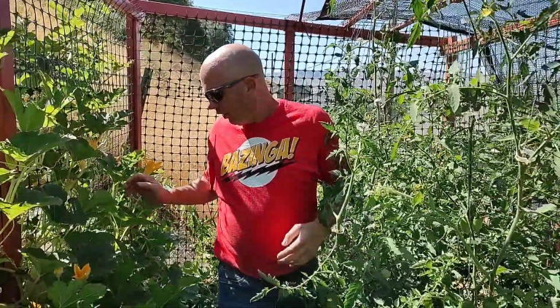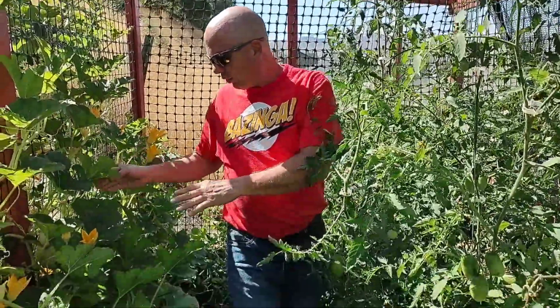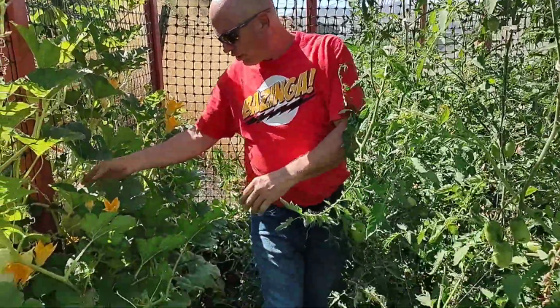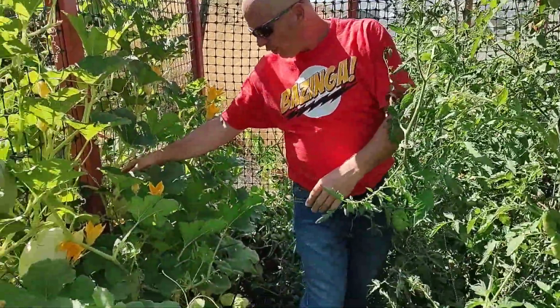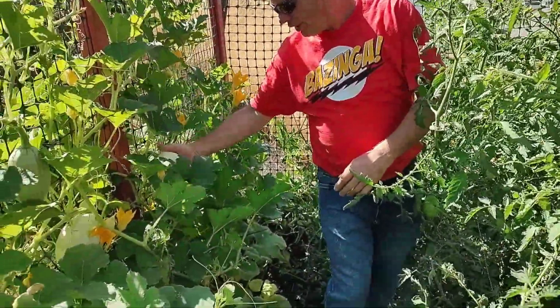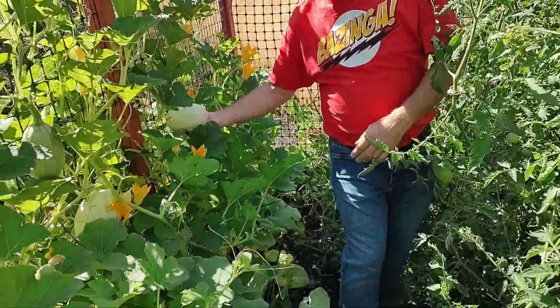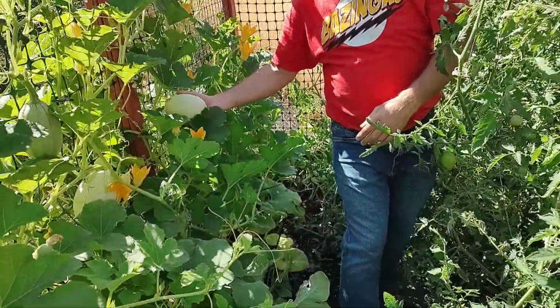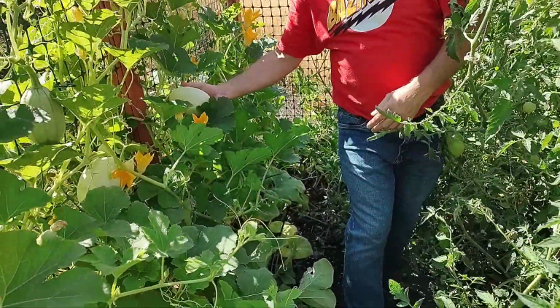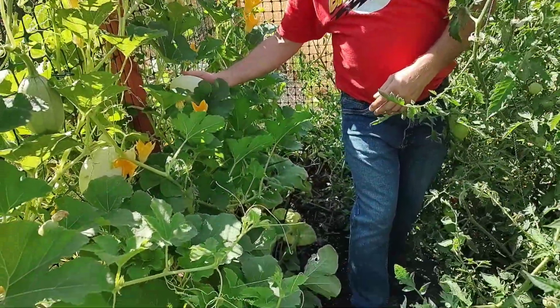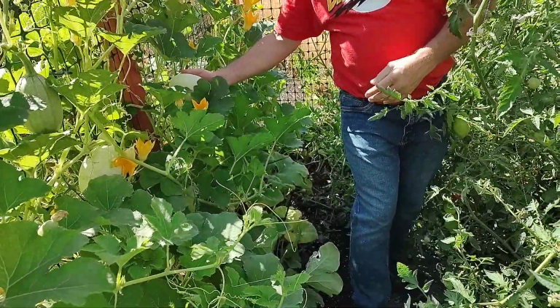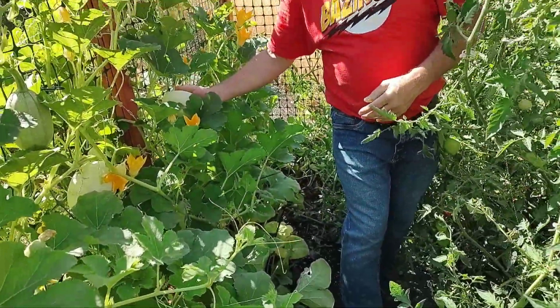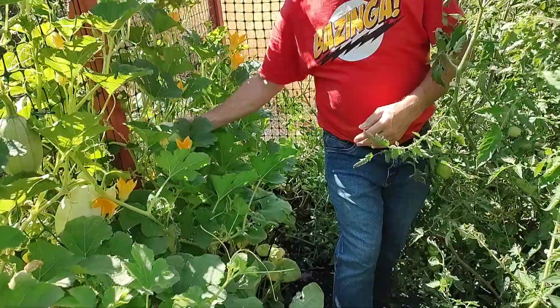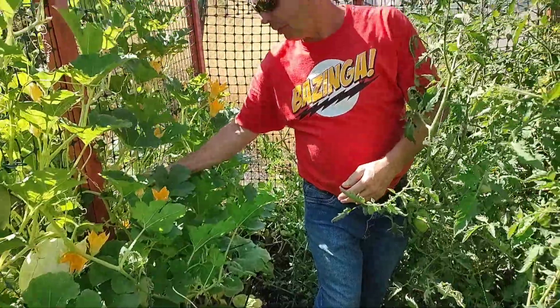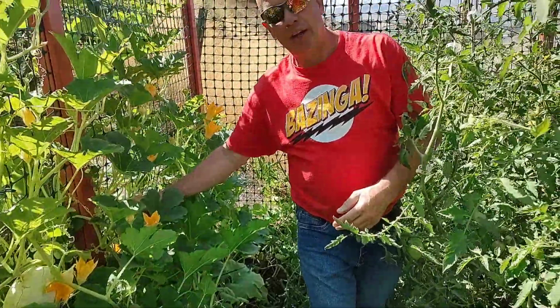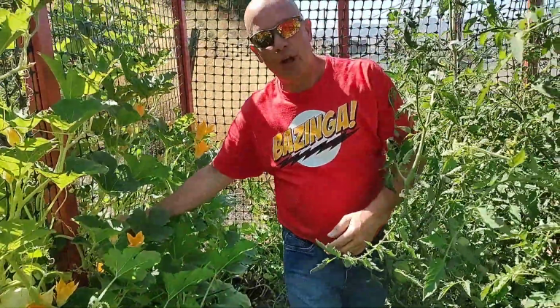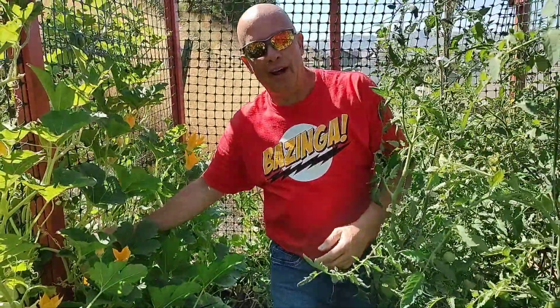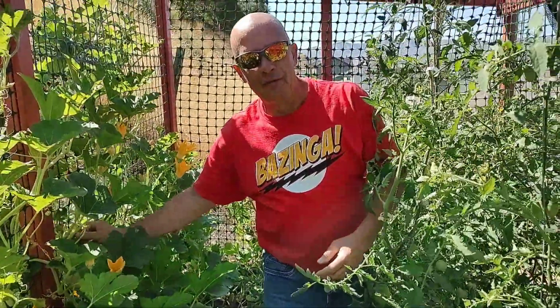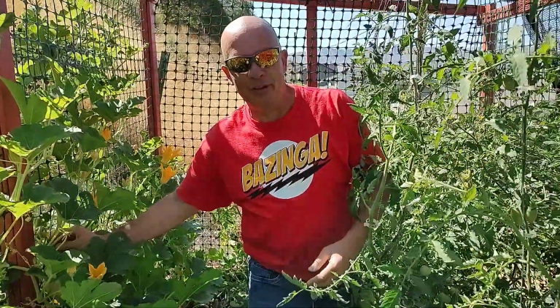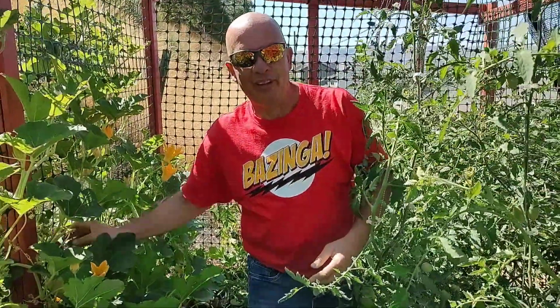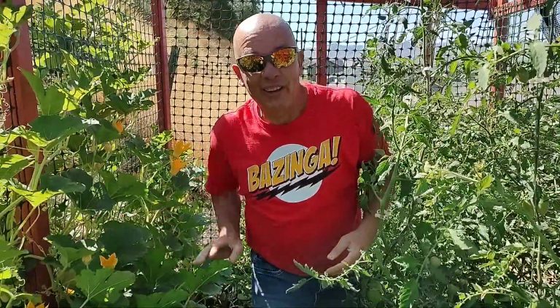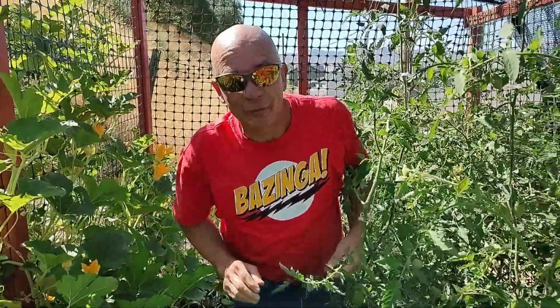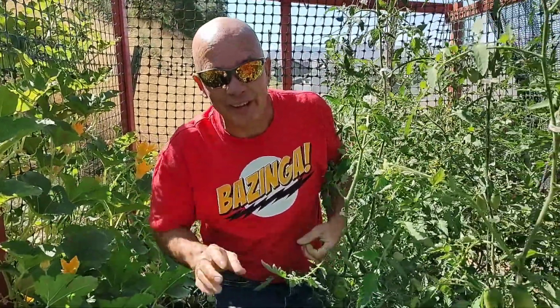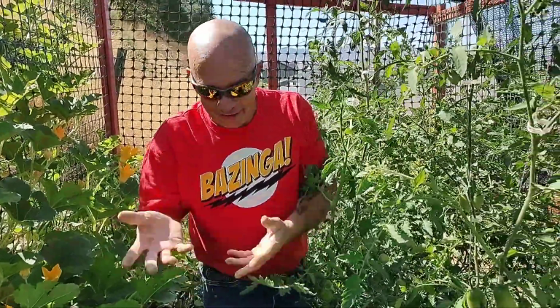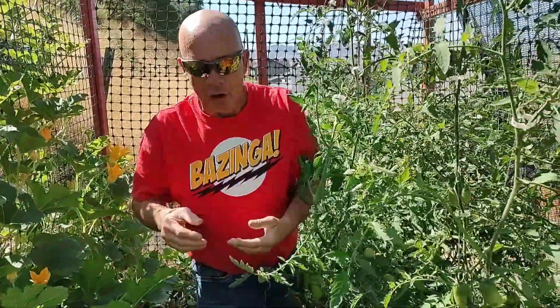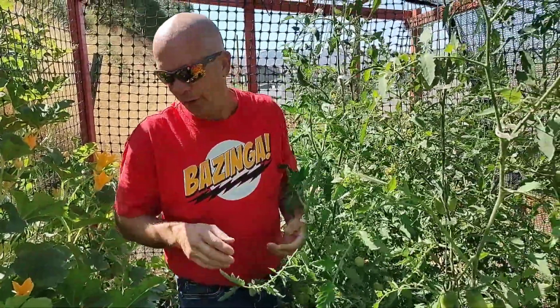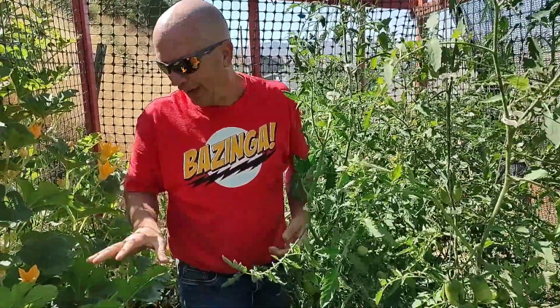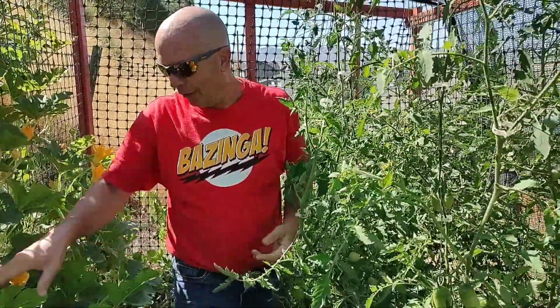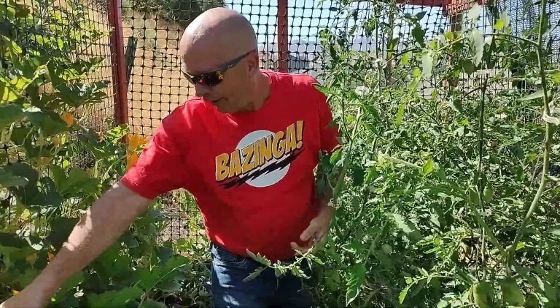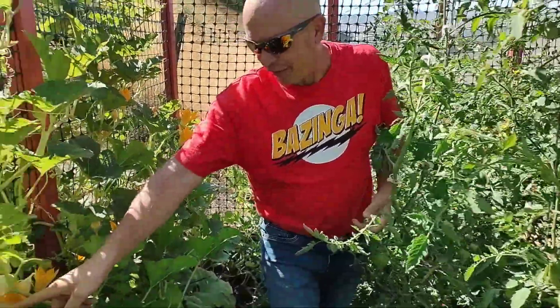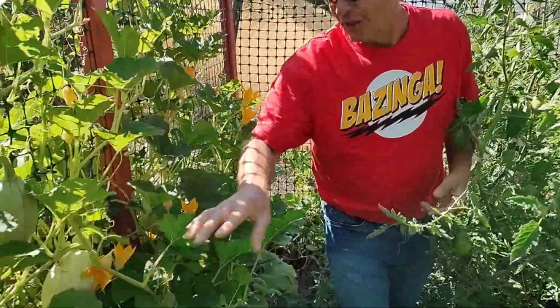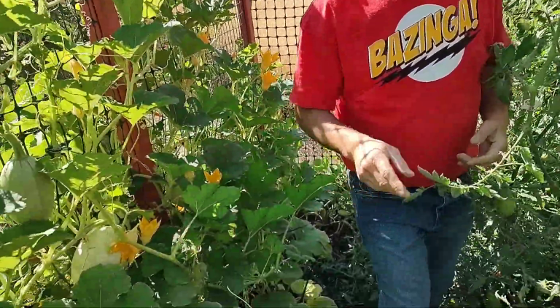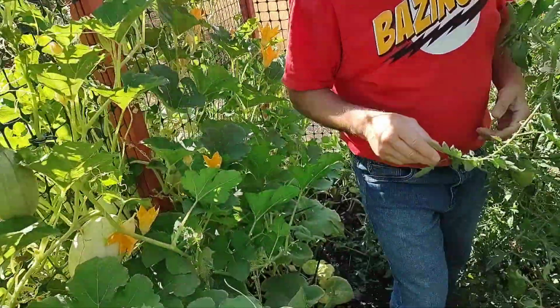I've got squash growing over here. I broke it off, so that one's probably not going to grow now. Maybe it will. I'm going to support it, and hopefully it'll be okay. But we've got a lot of squash — I won't move it.